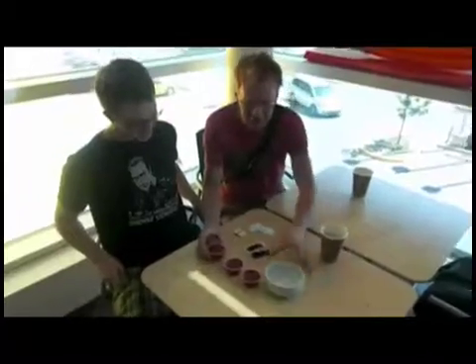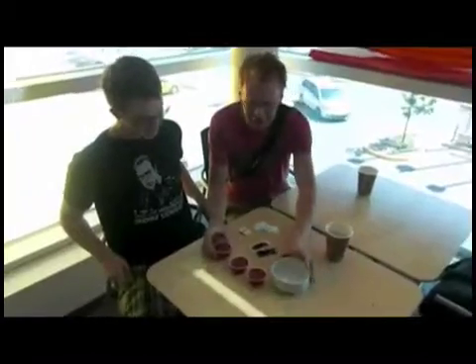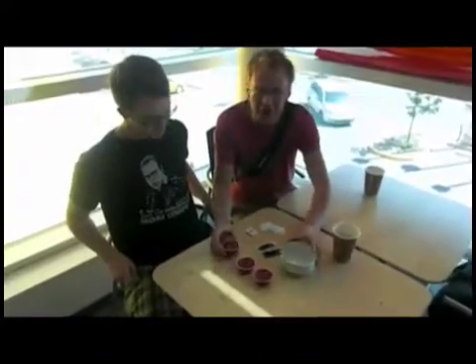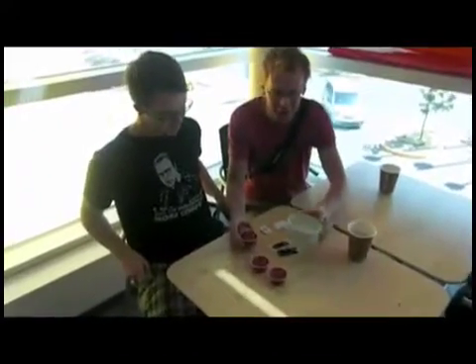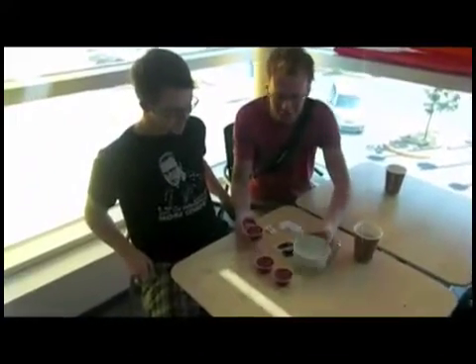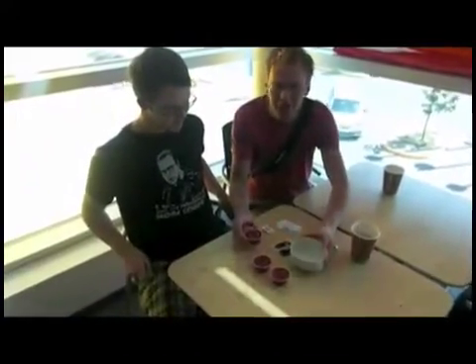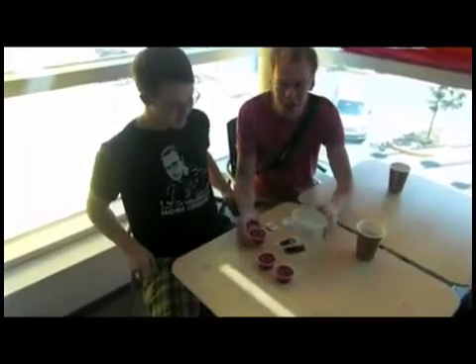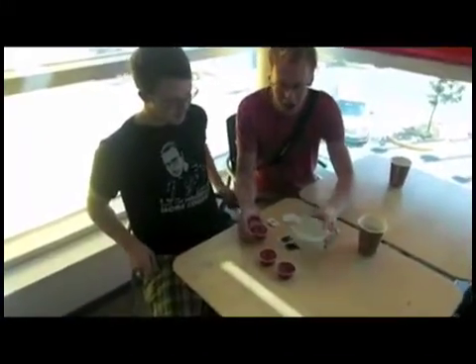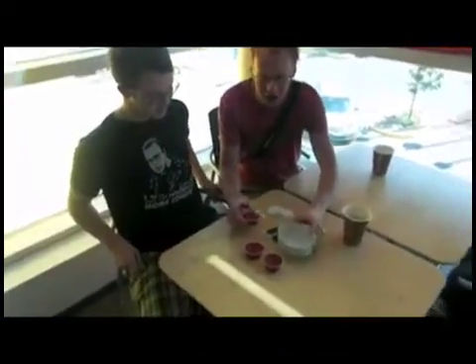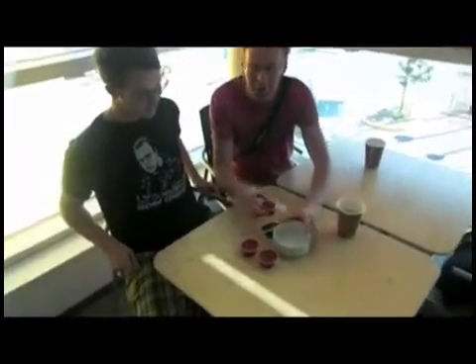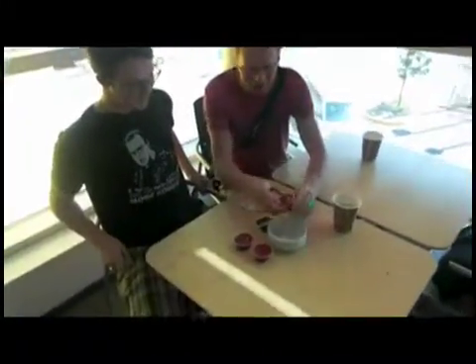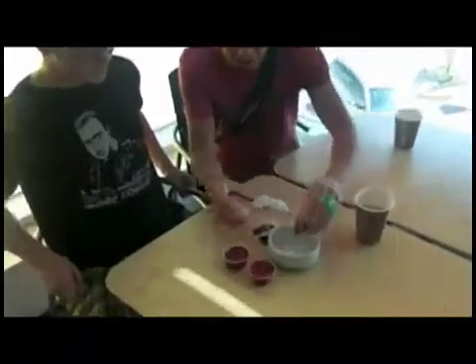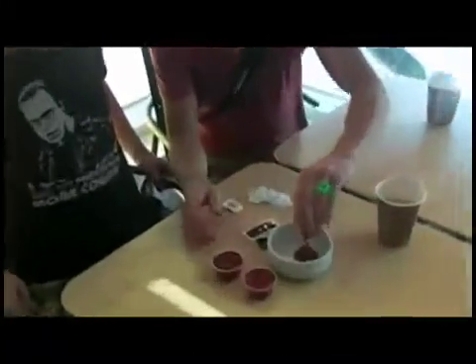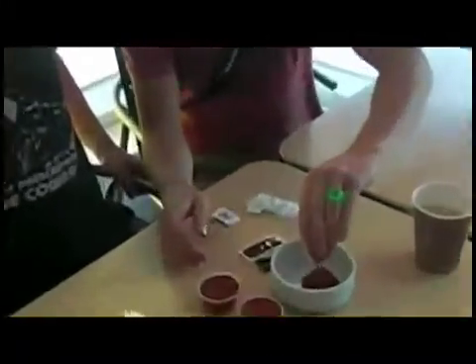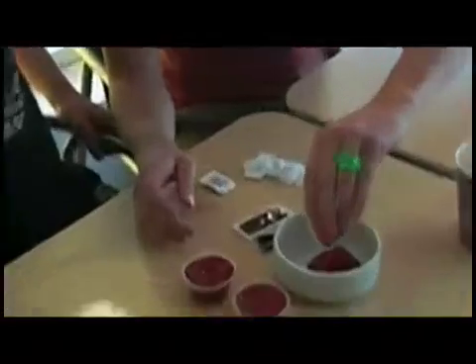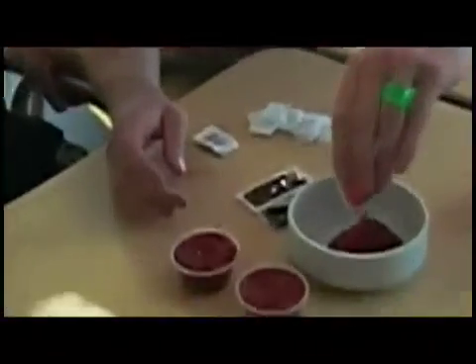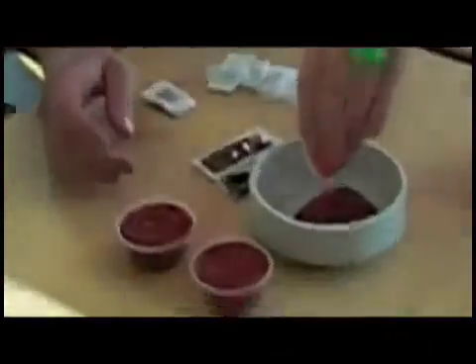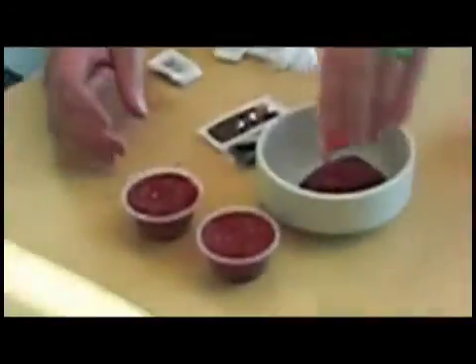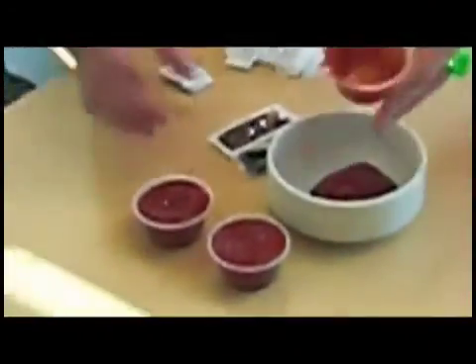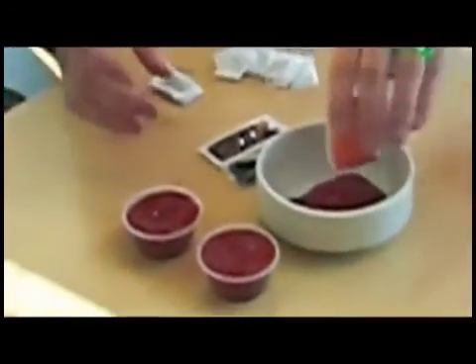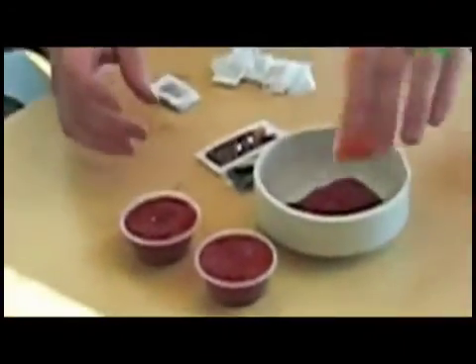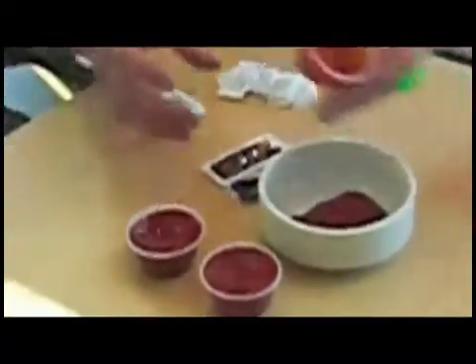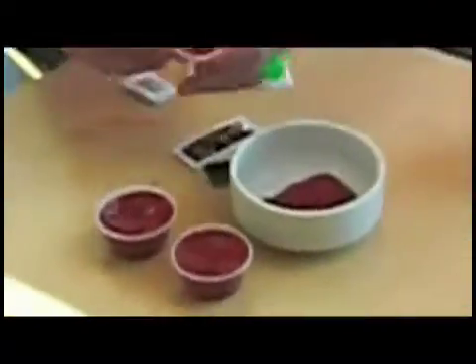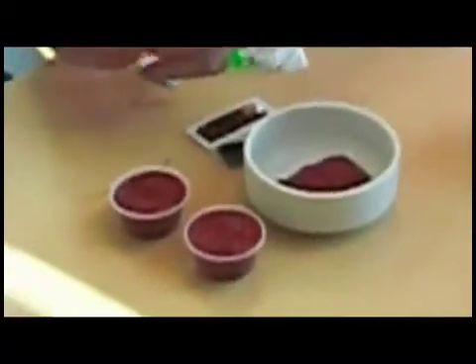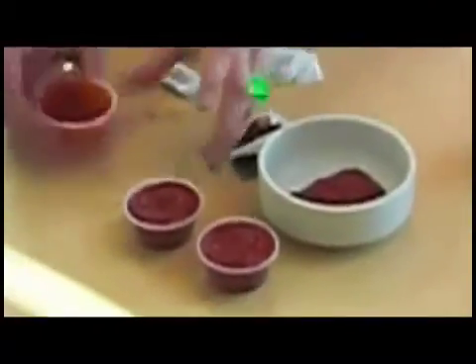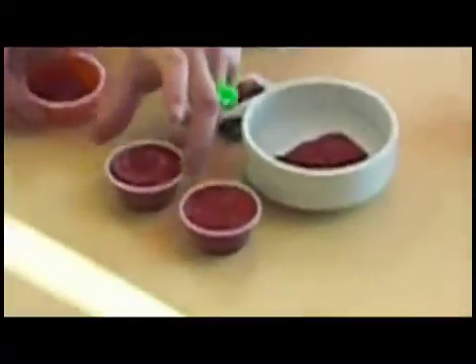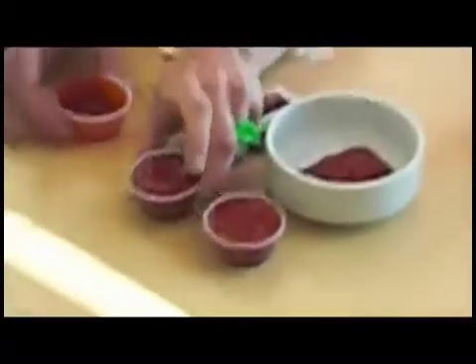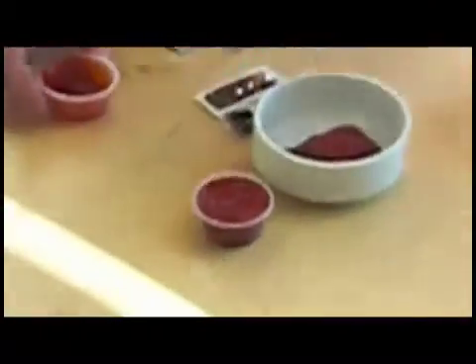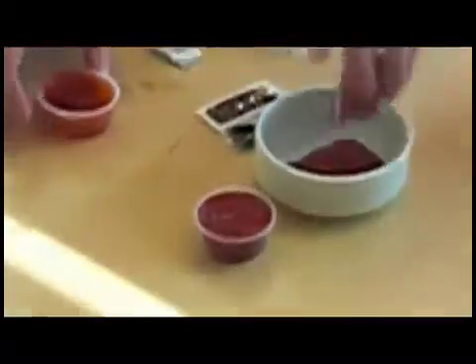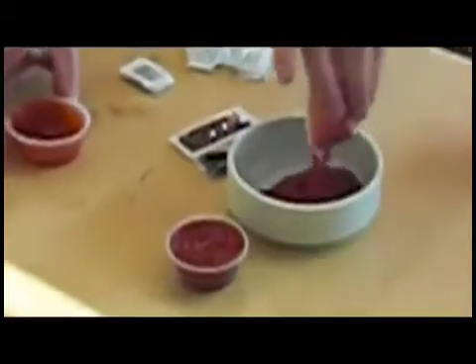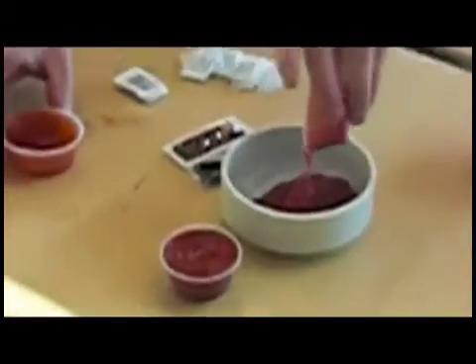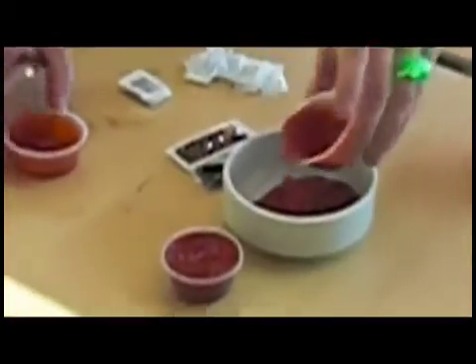First thing that you'll need is a little bit of ketchup, also in a bowl. Add the ketchup. Be generous with the ketchup as this provides most of the nutrition that's involved. It's really the meat of the dish.